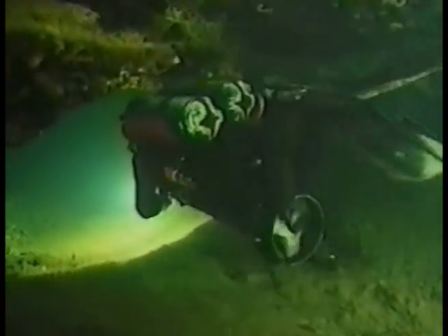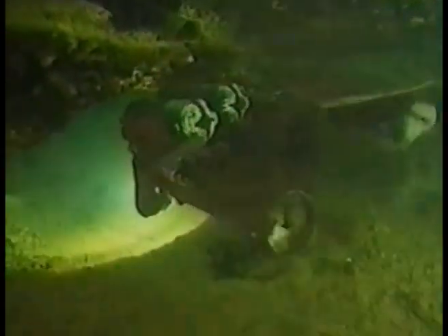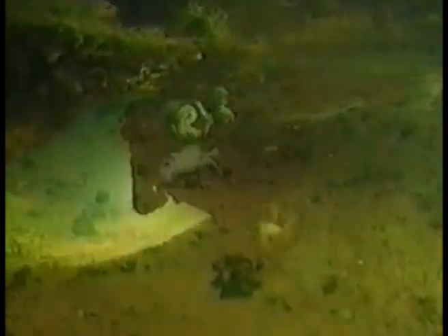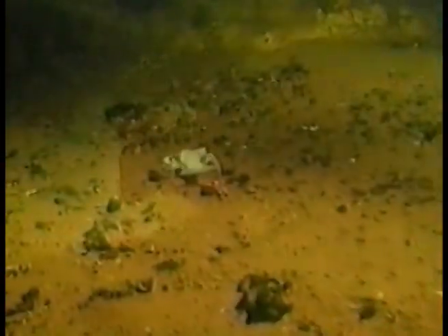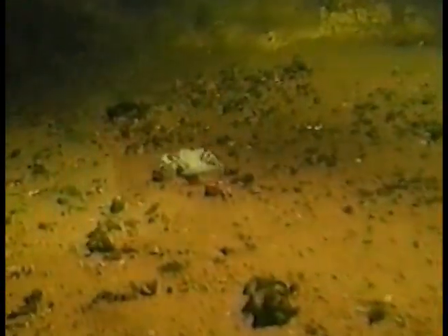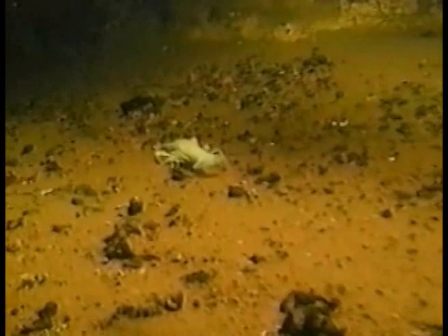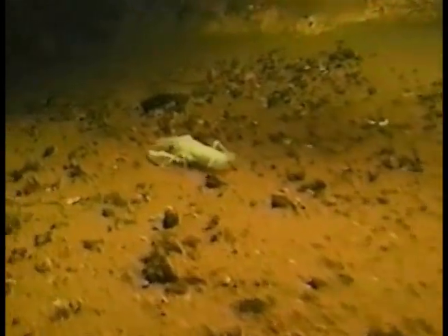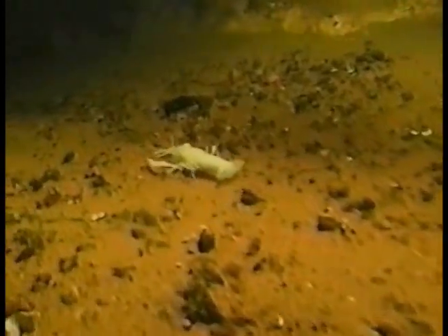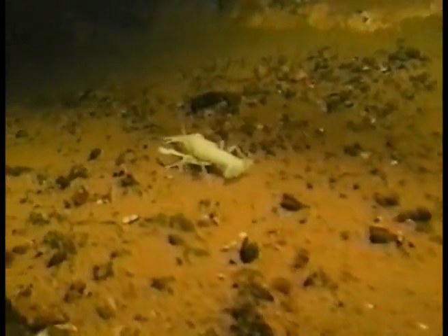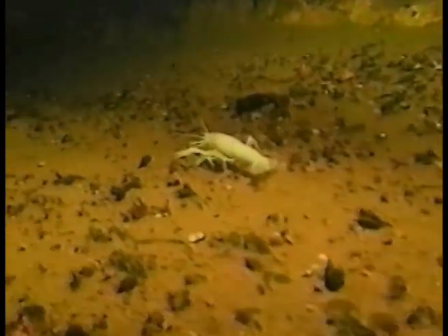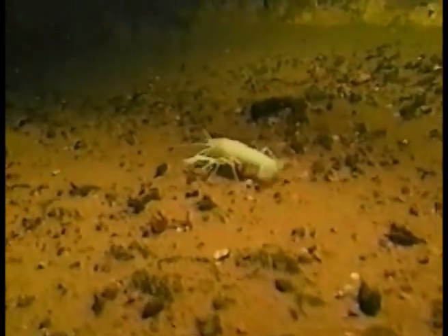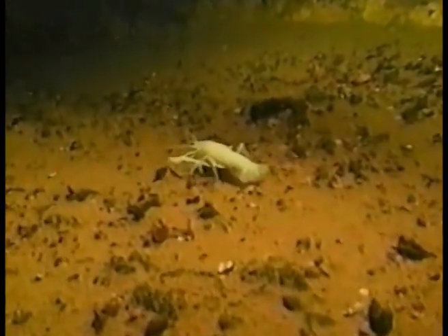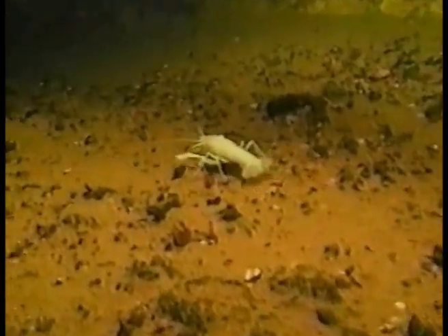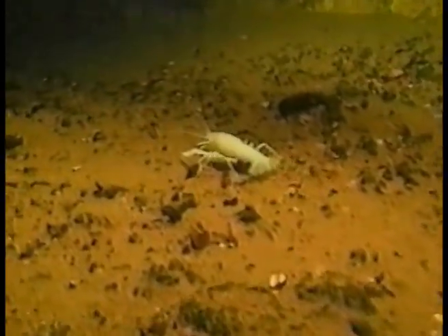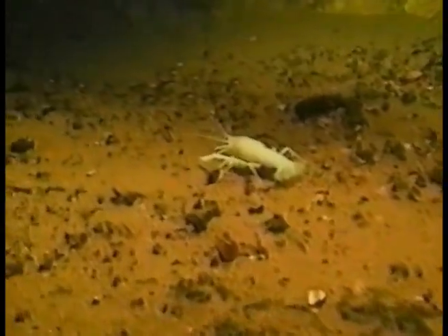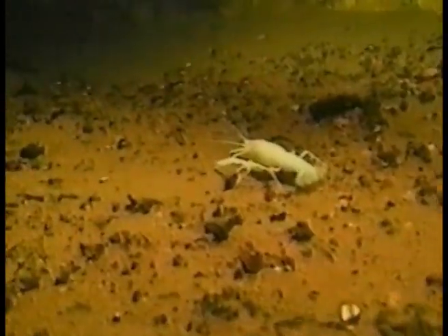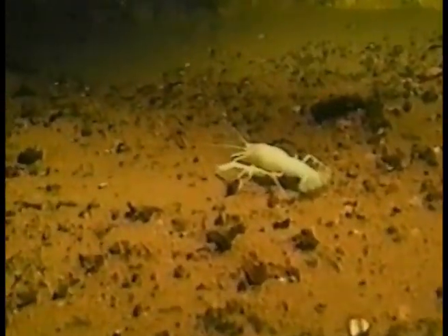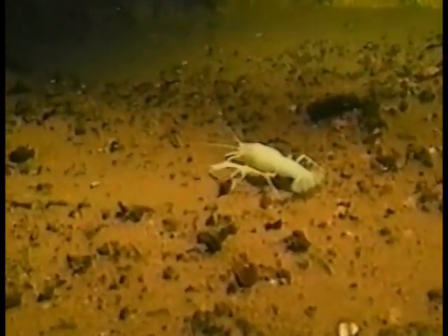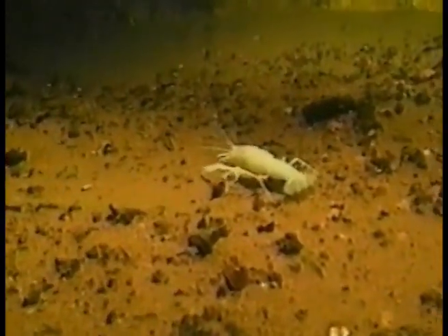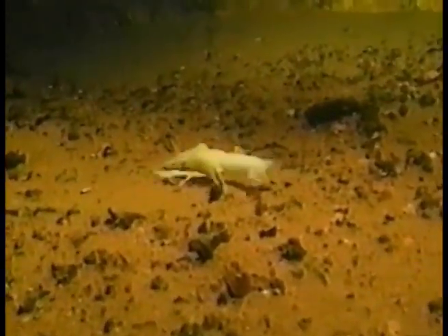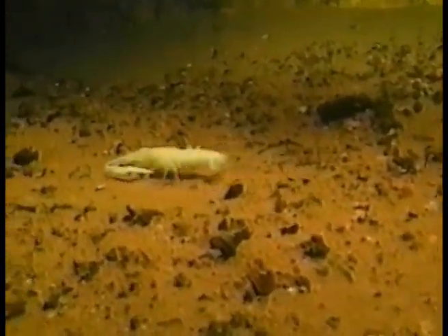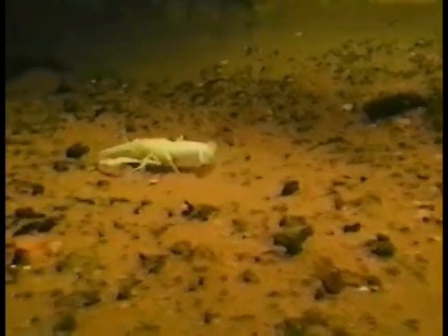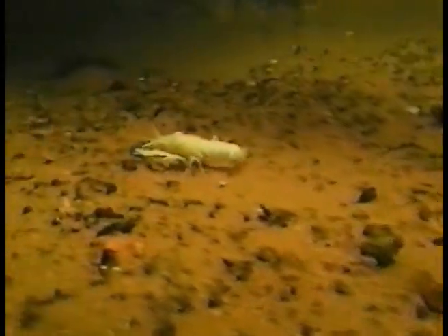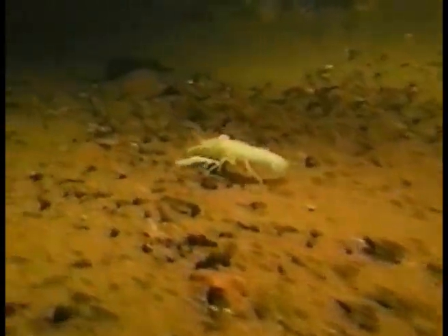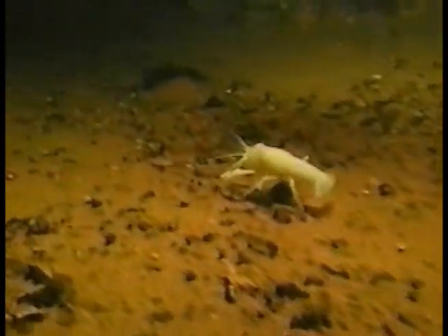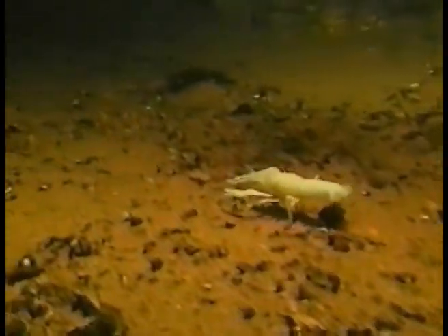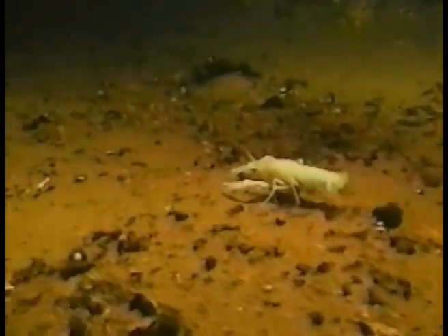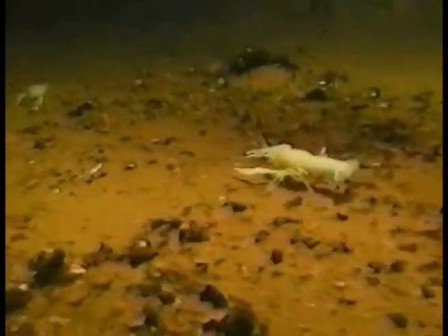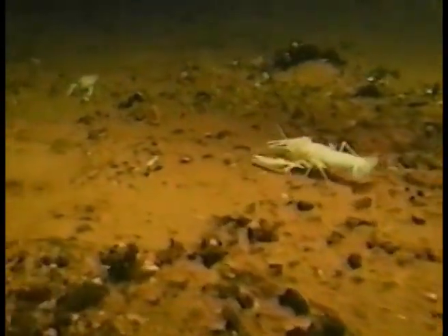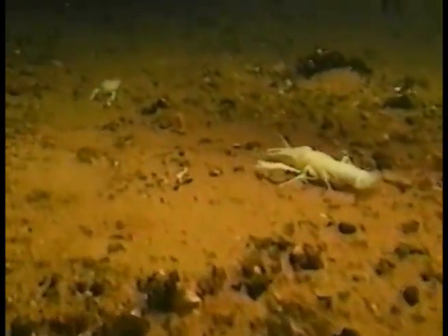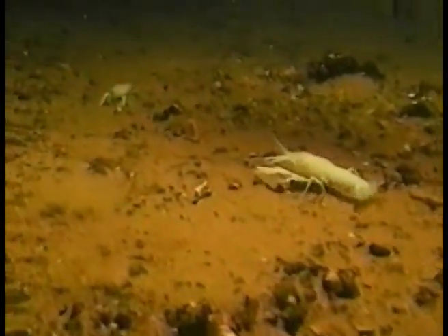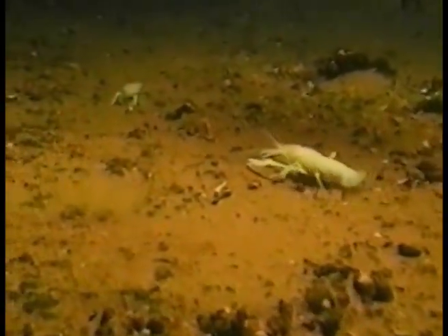Albino crayfish inhabit all freshwater areas of the cave system. In this footage, we witness a territorial dispute between albino crayfish.